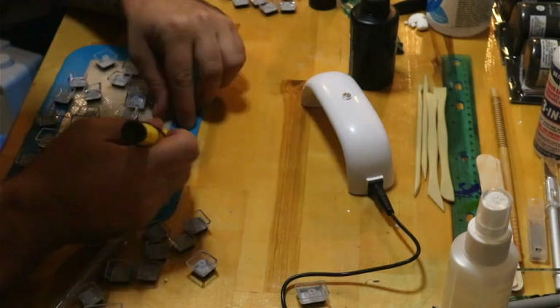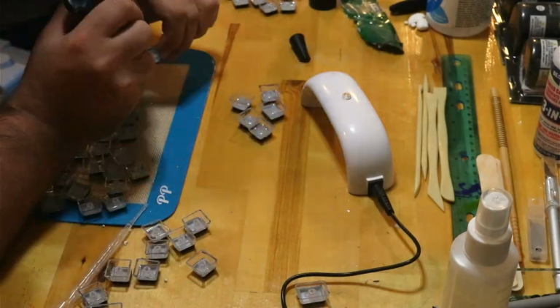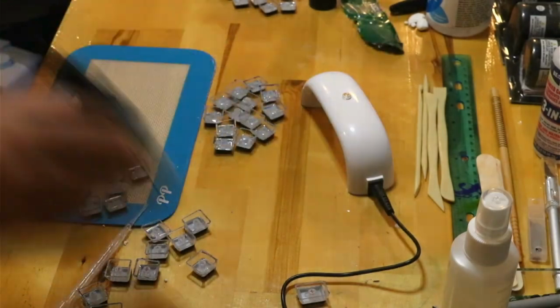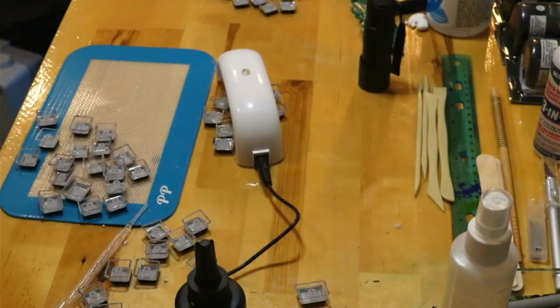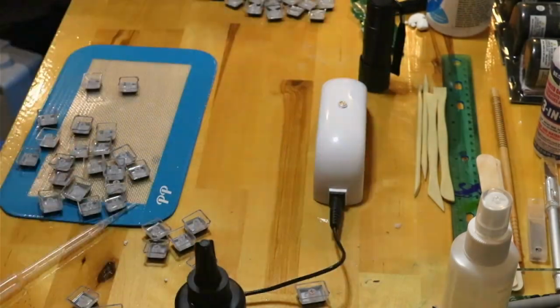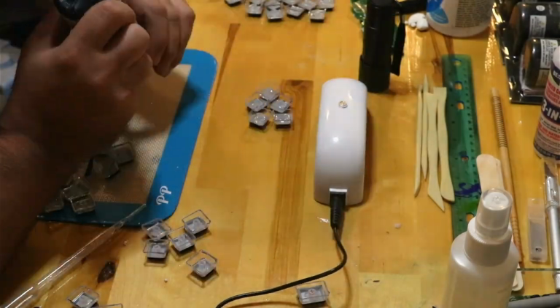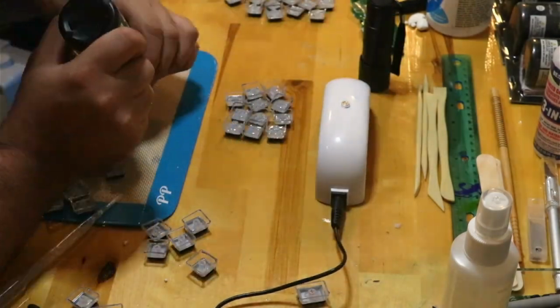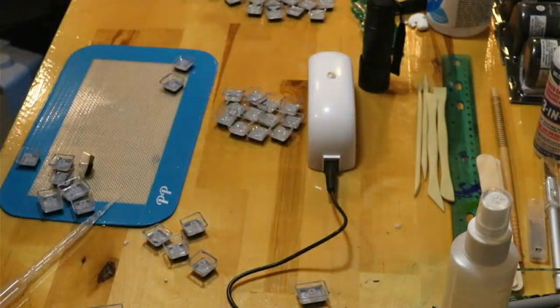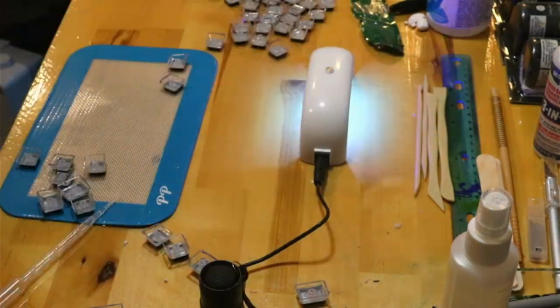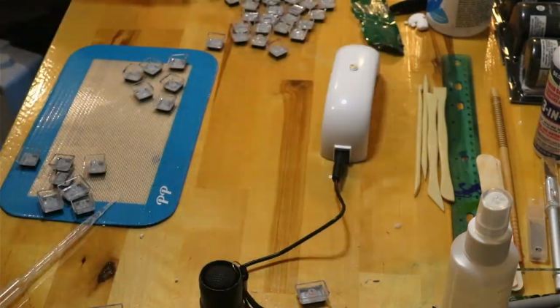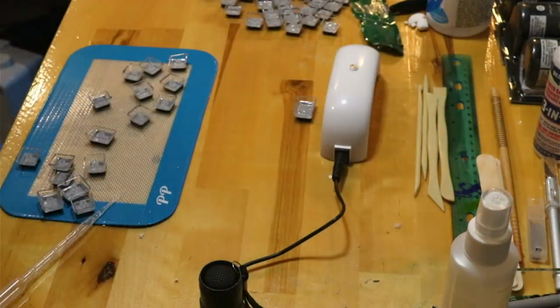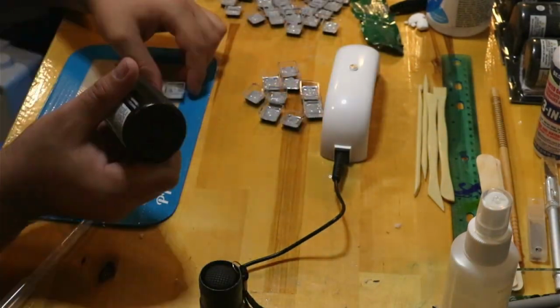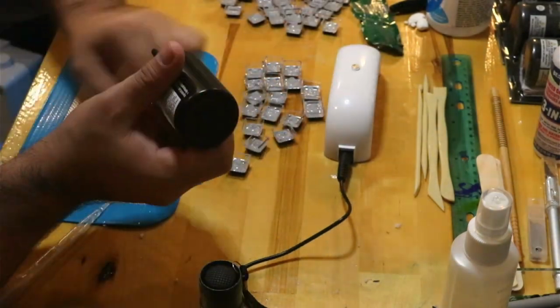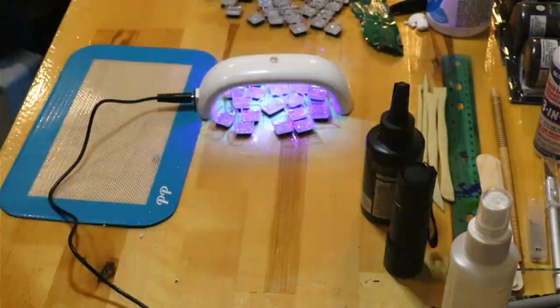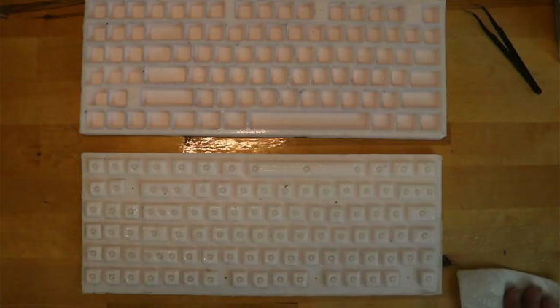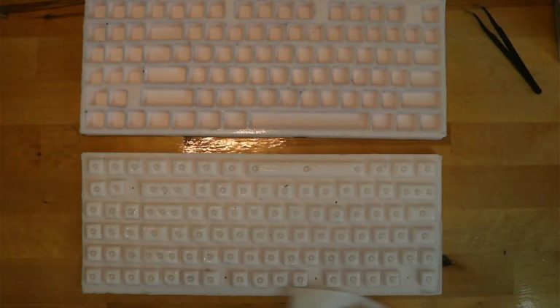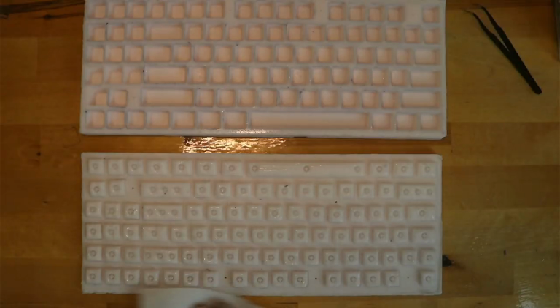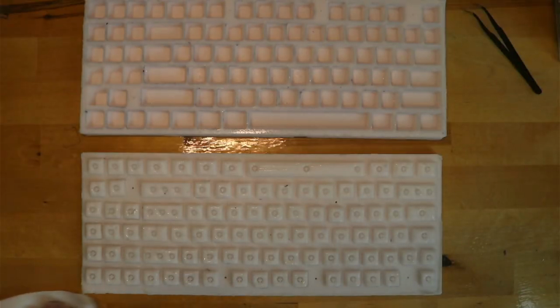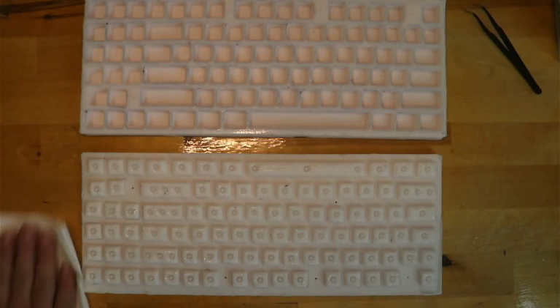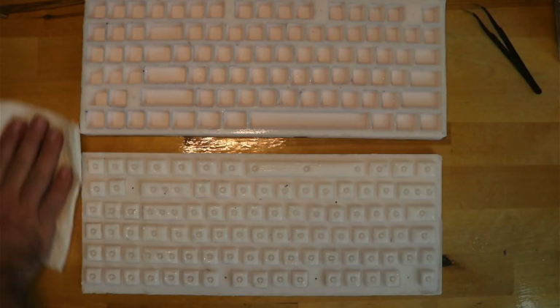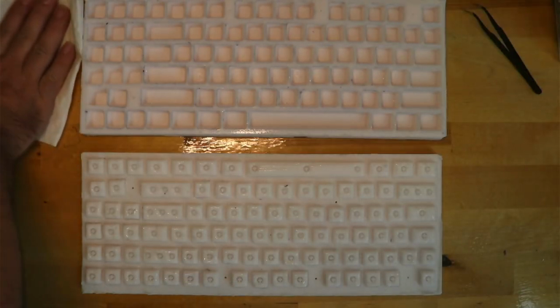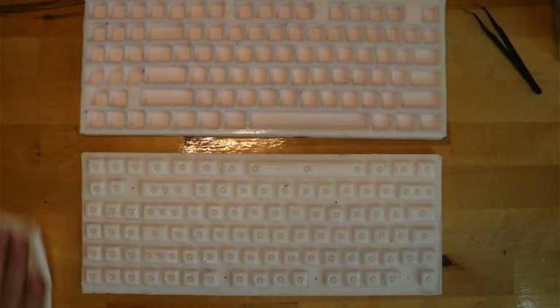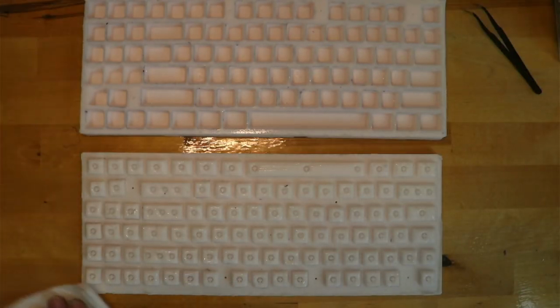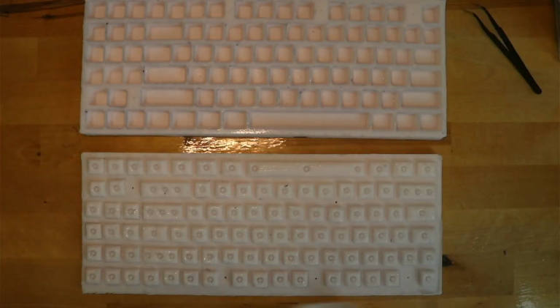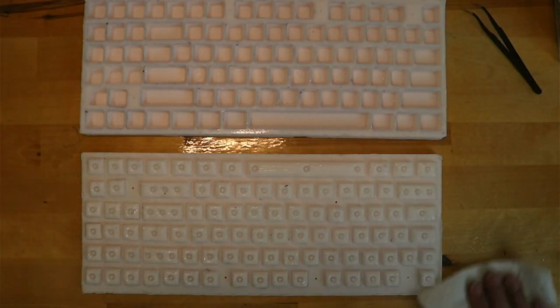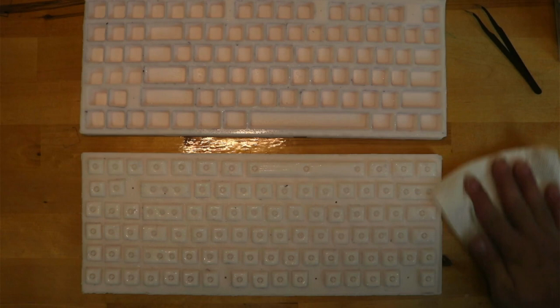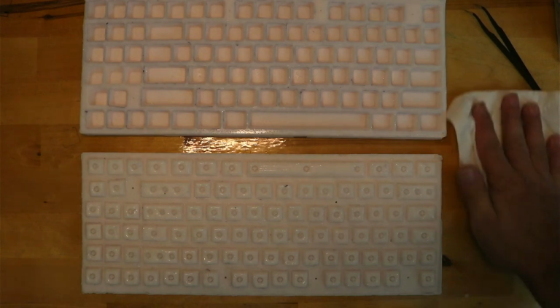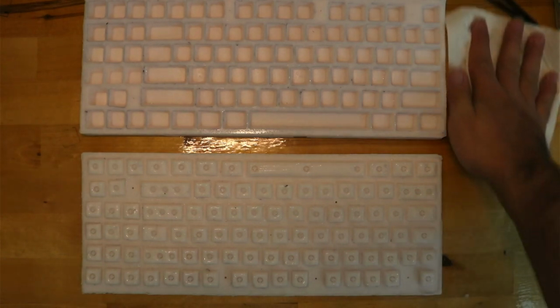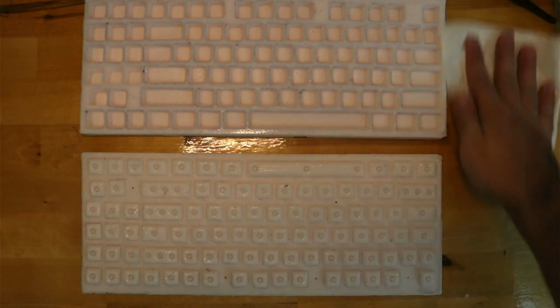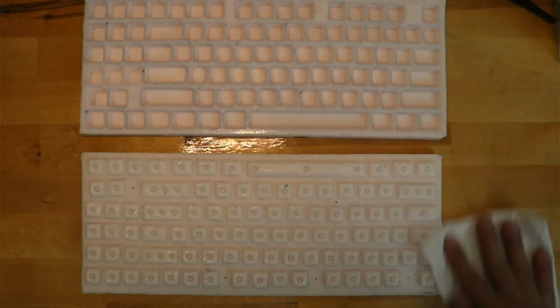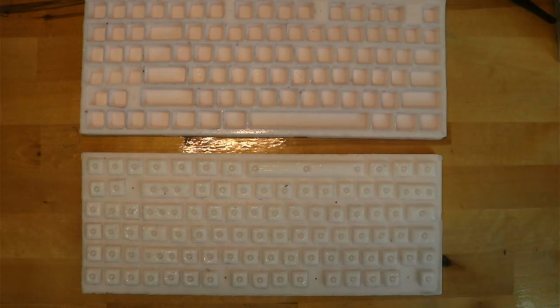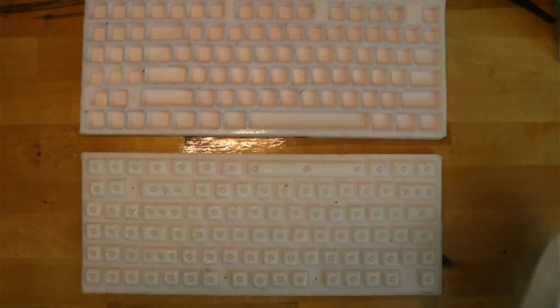After I poured and cured the UV resin I did make sure that none of the keycaps interfered with the switches. Because I didn't want to spend a few months pouring the key set one key at a time, I created a singular mold of the entire keyboard.